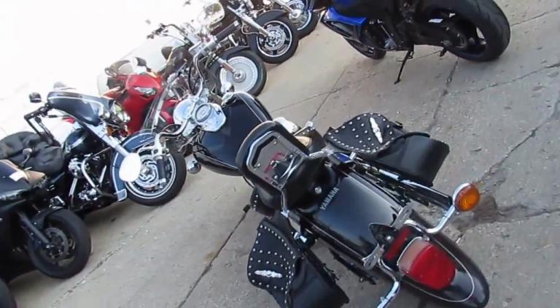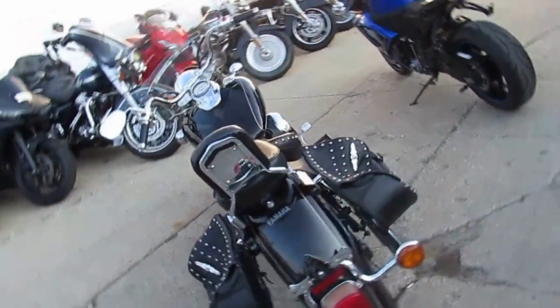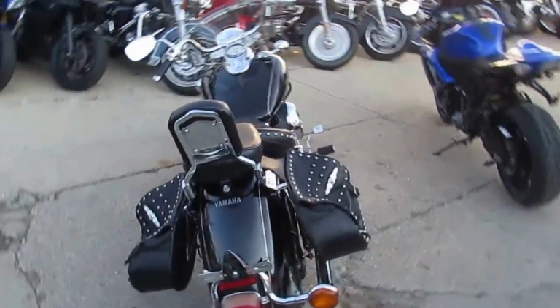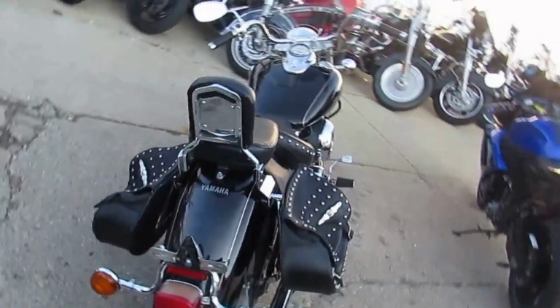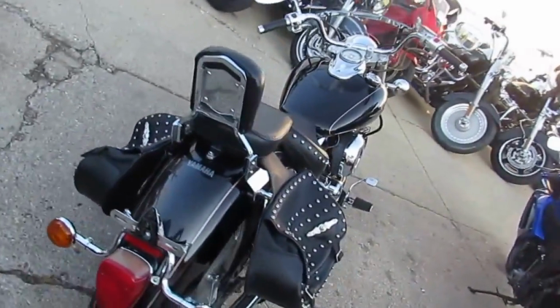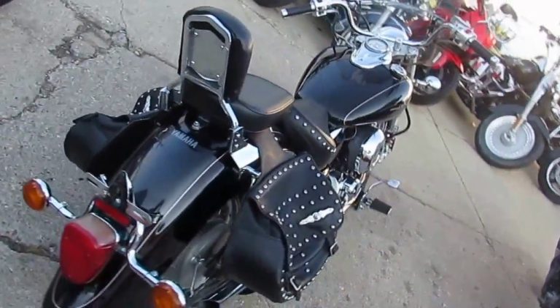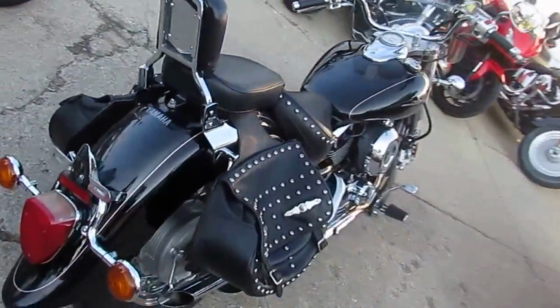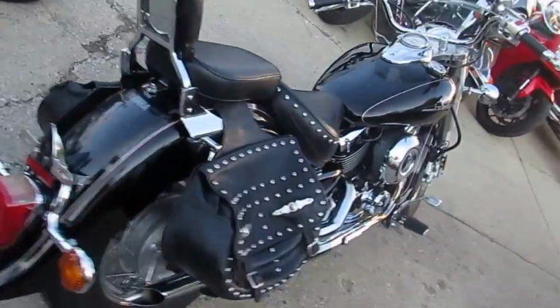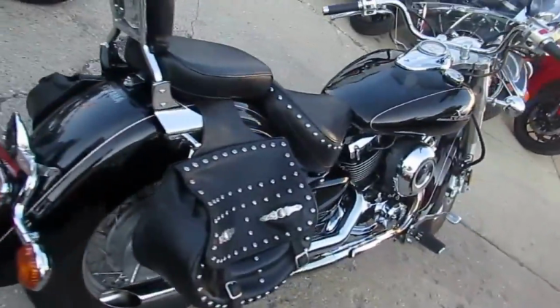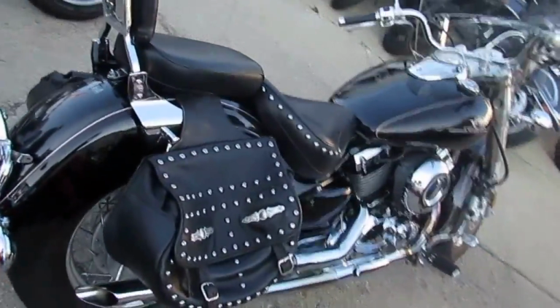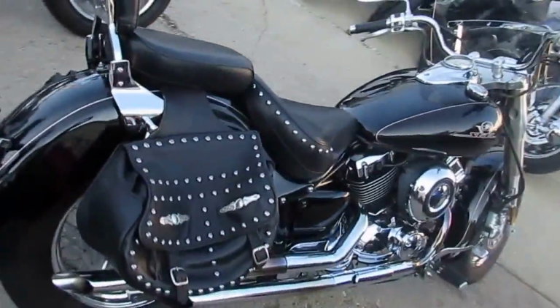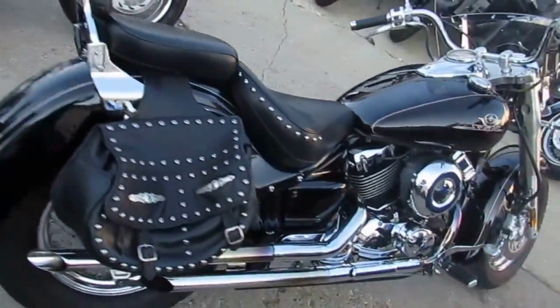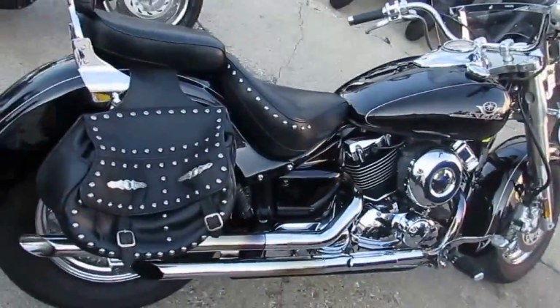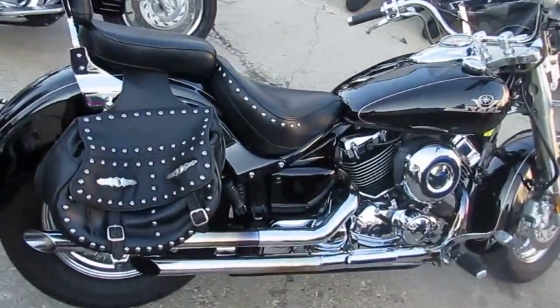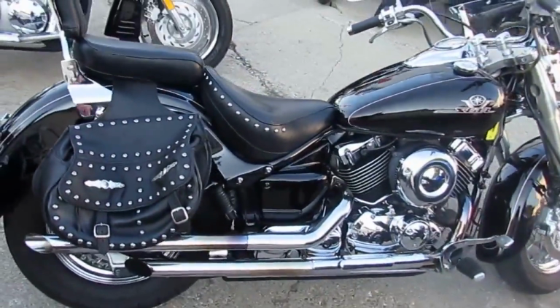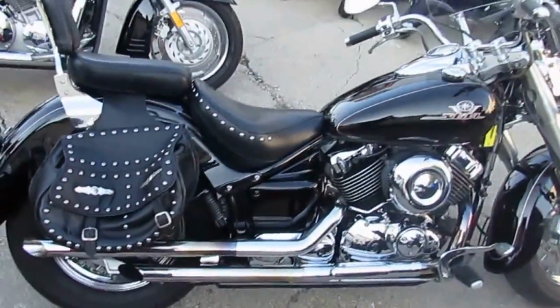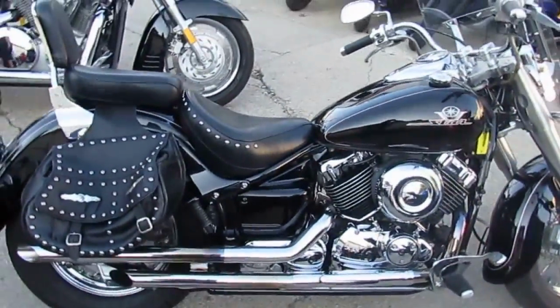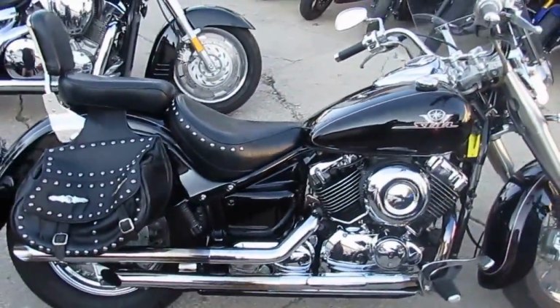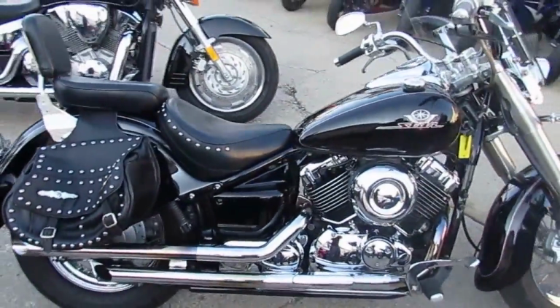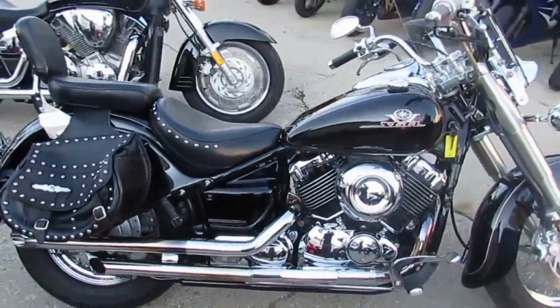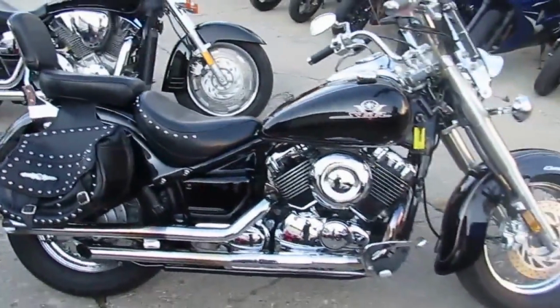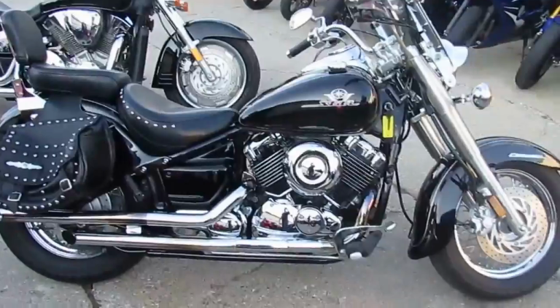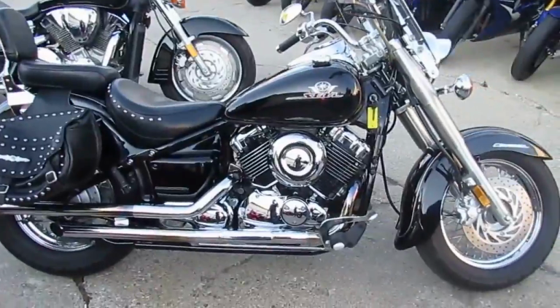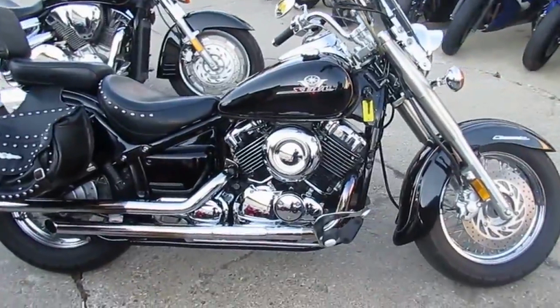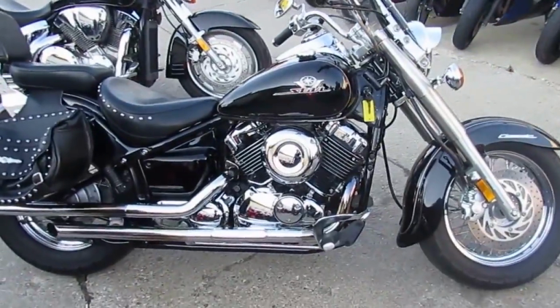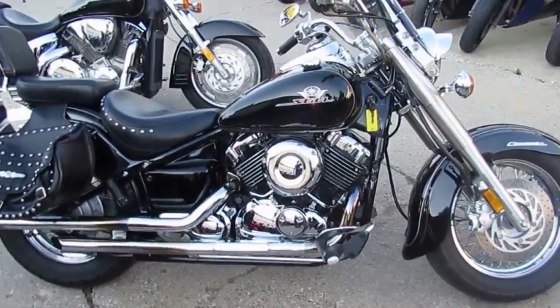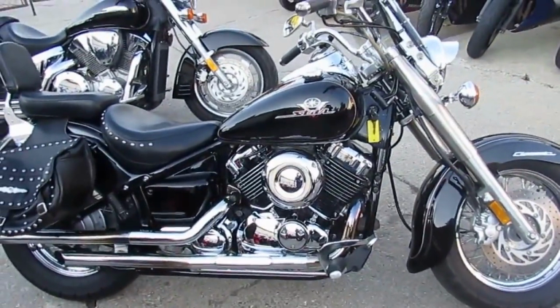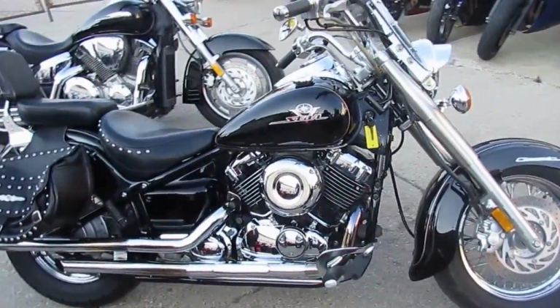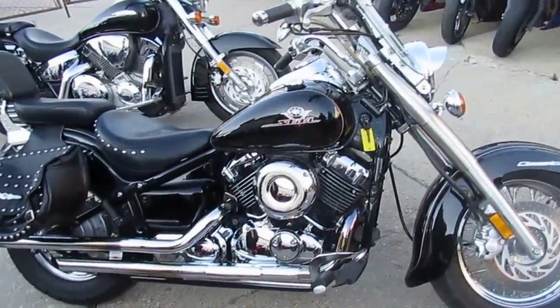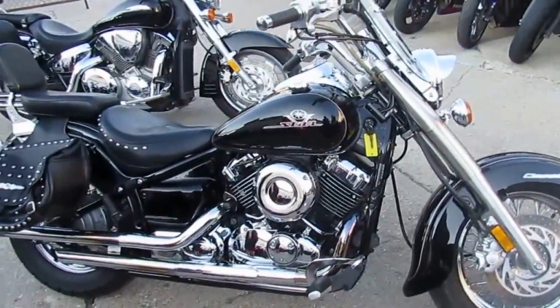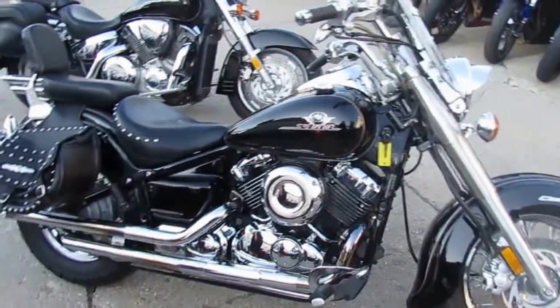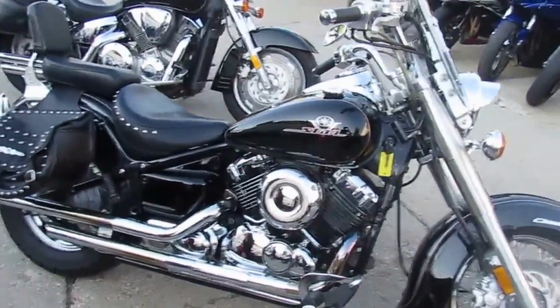It won't be here long, especially with the Silverado package — windshield, saddlebags, backrests, tons of chrome, Cobra exhaust, chrome laced wheels, and more. It's a great bike for only $2,300 folks.